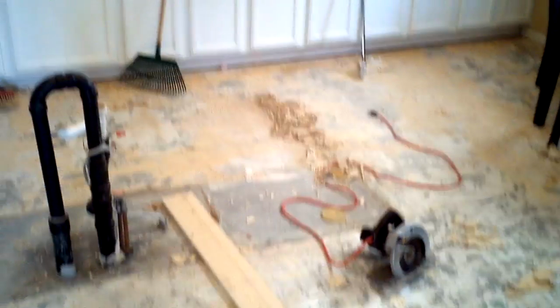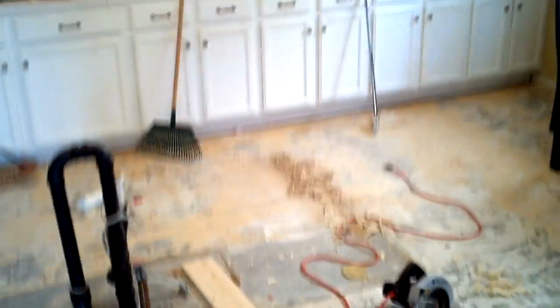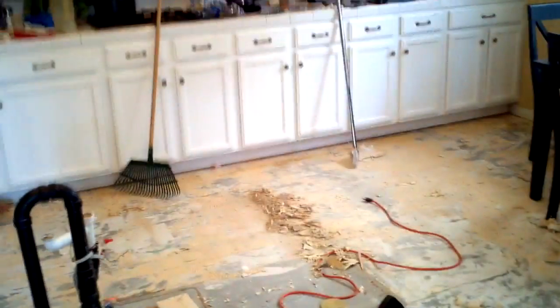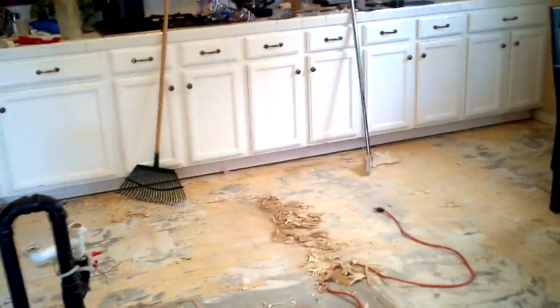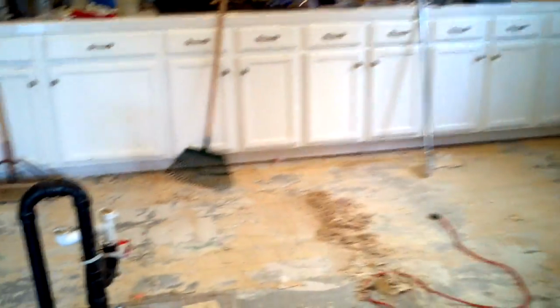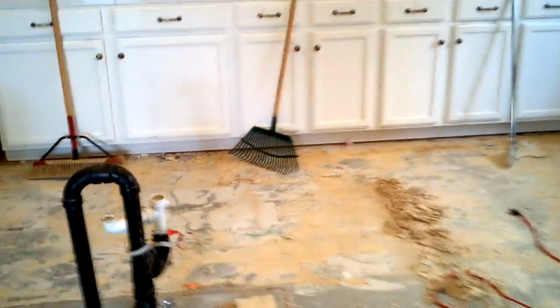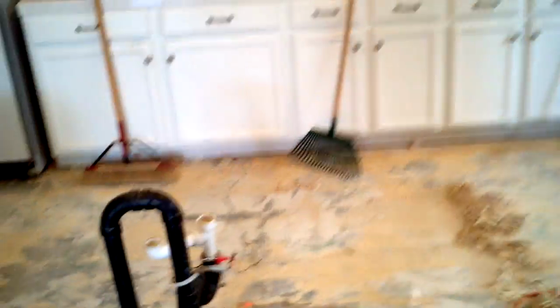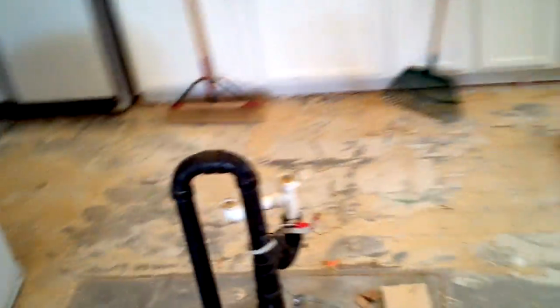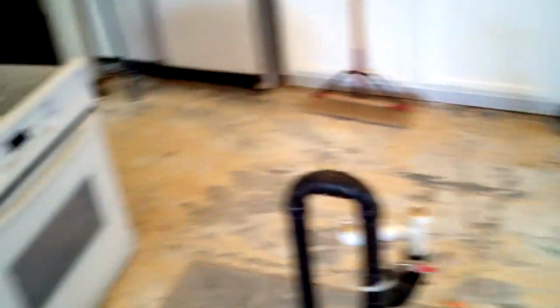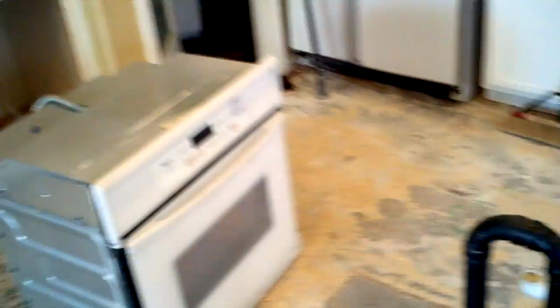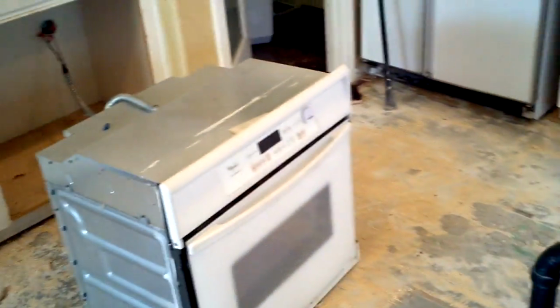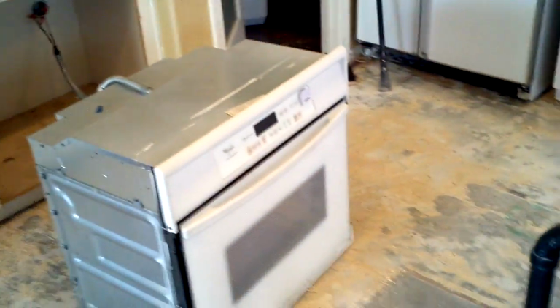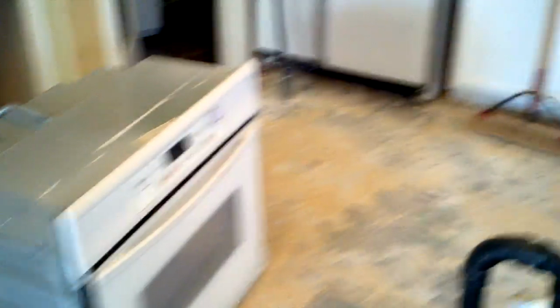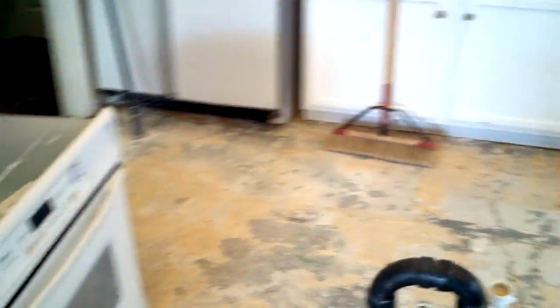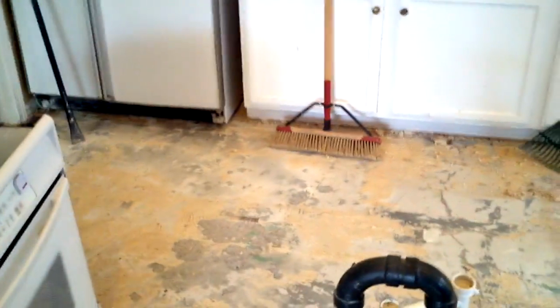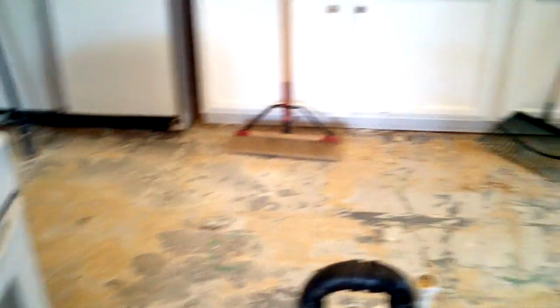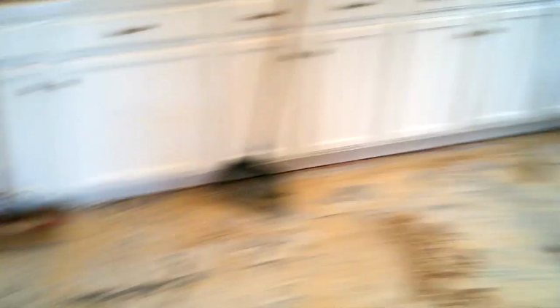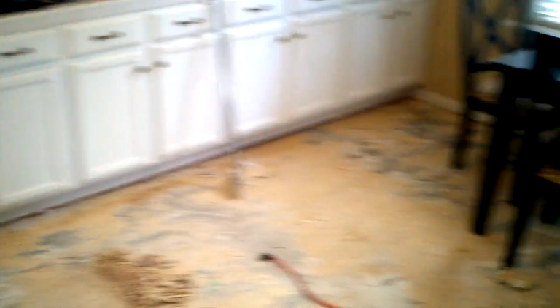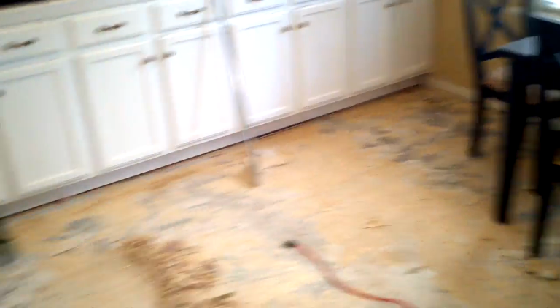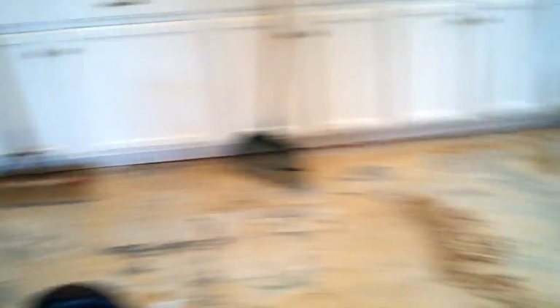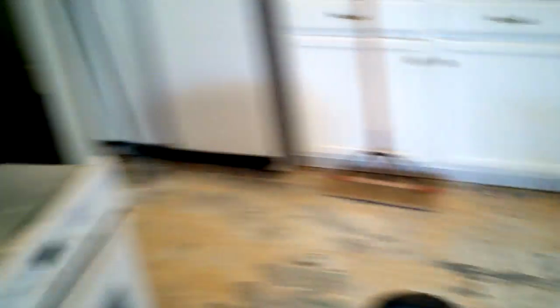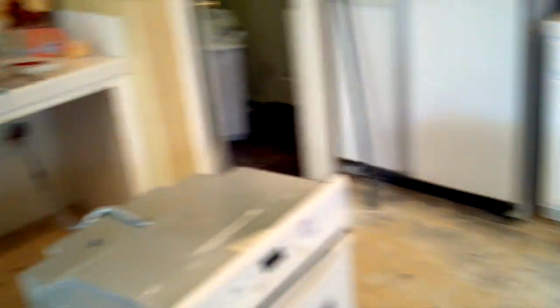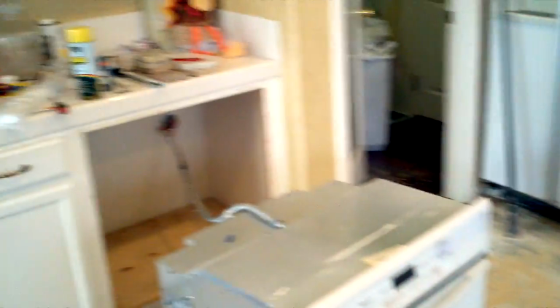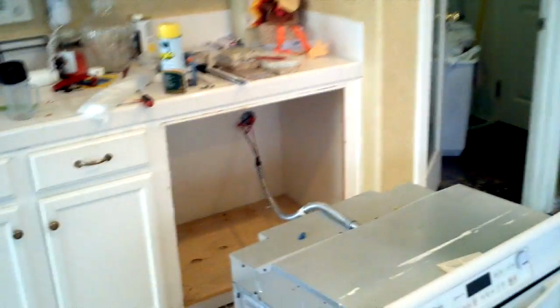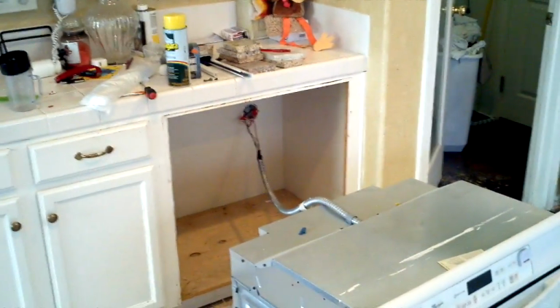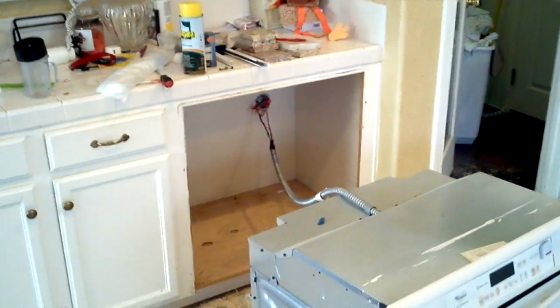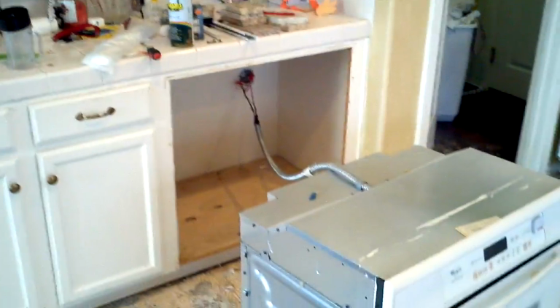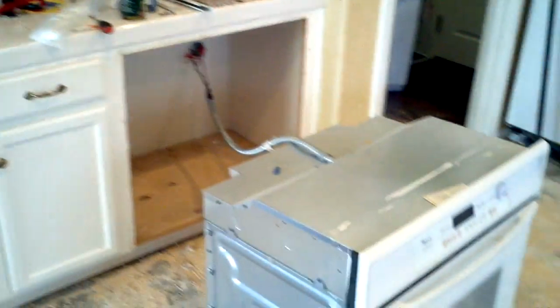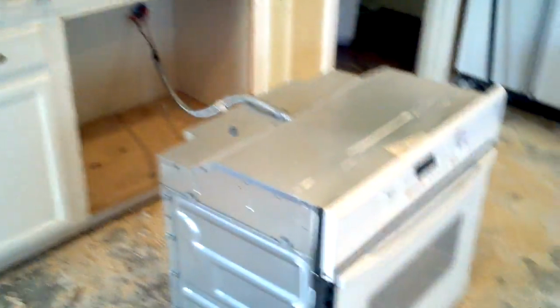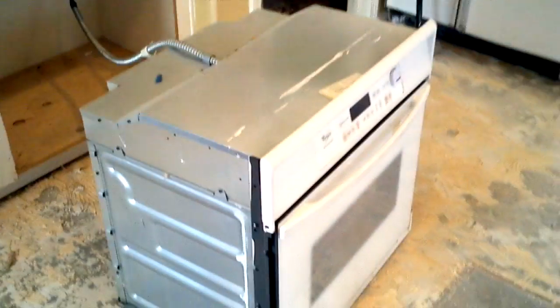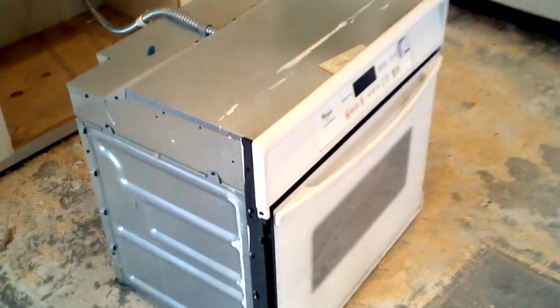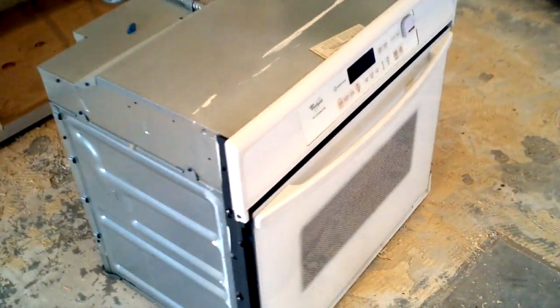We're doing a little remodeling in the house, tearing out our kitchen and replacing cabinets. And so we pull the oven out.